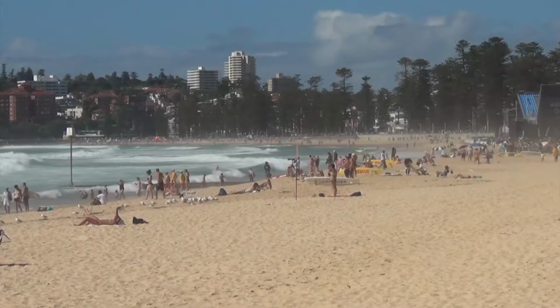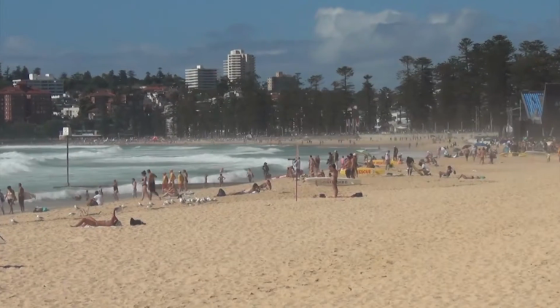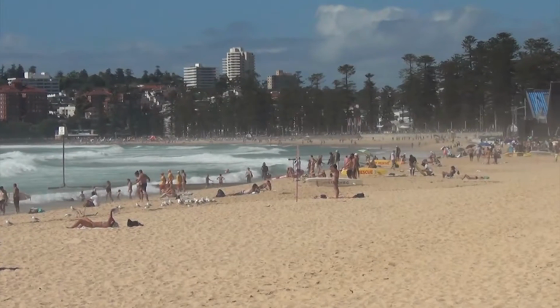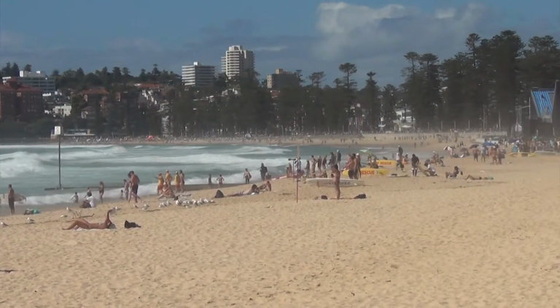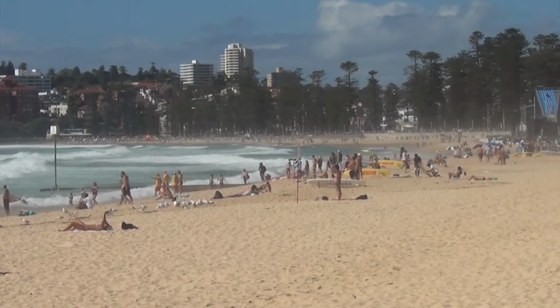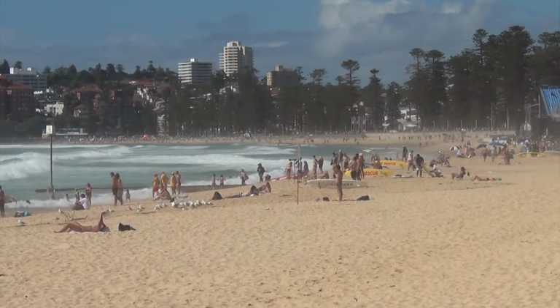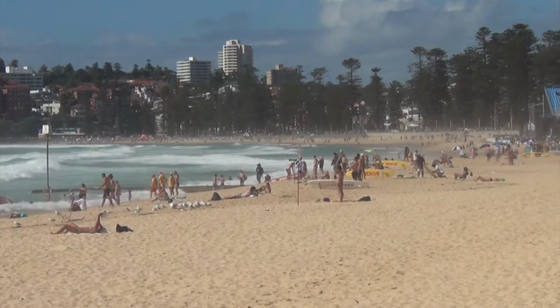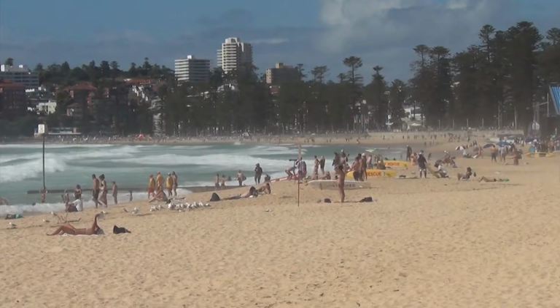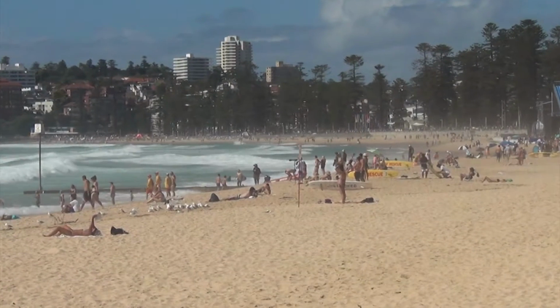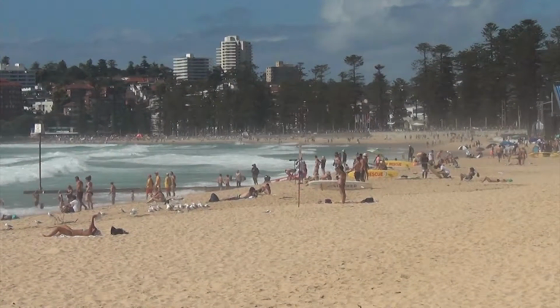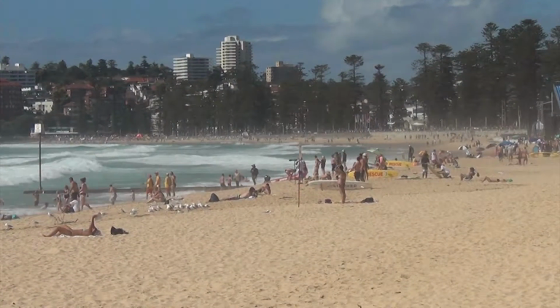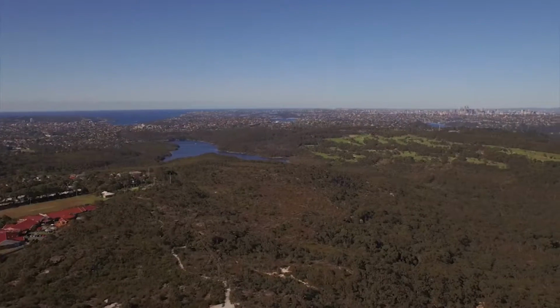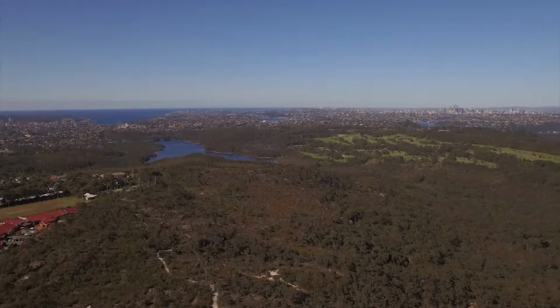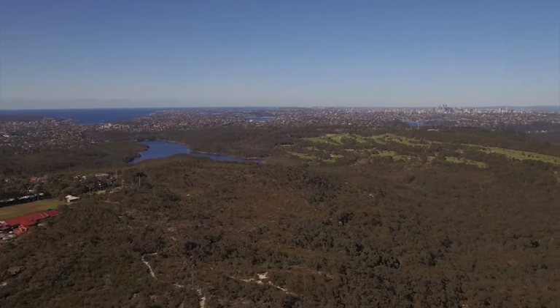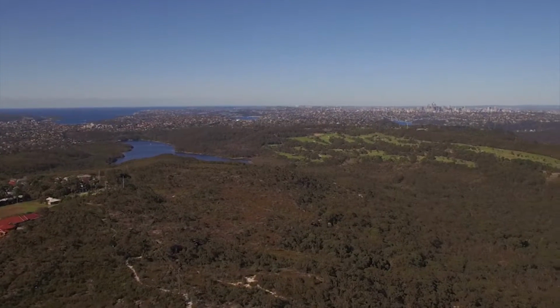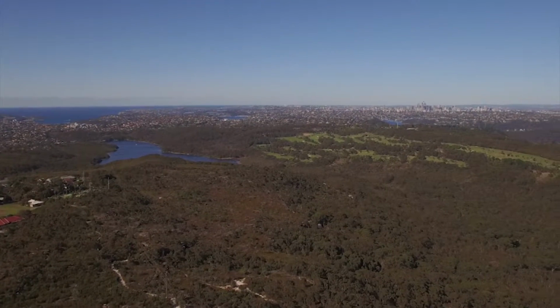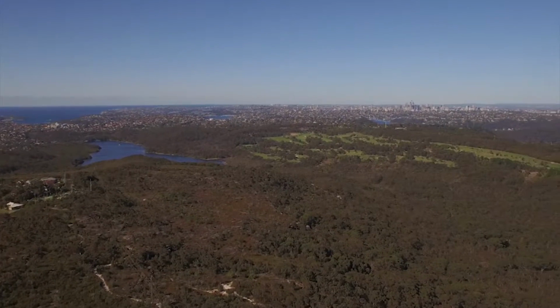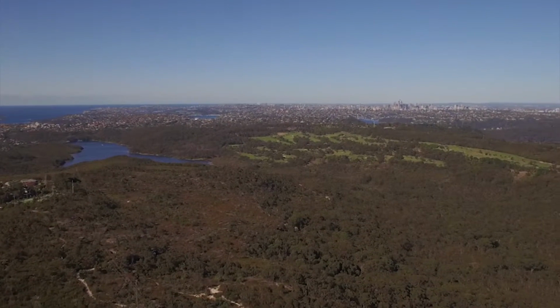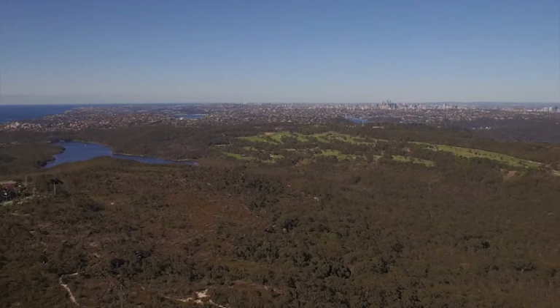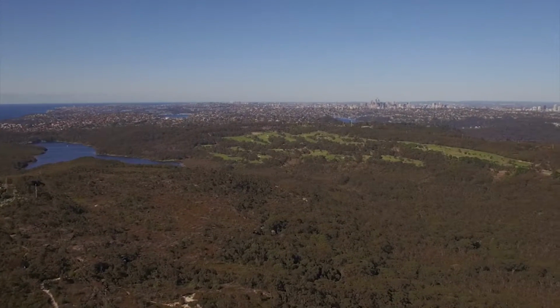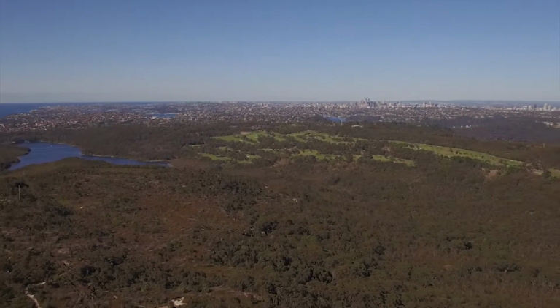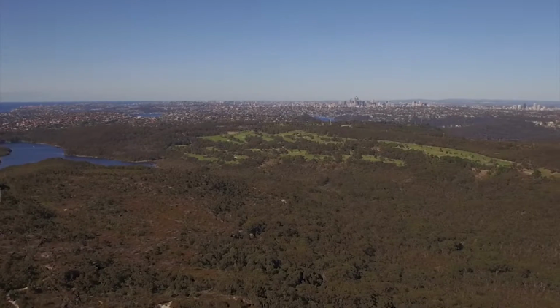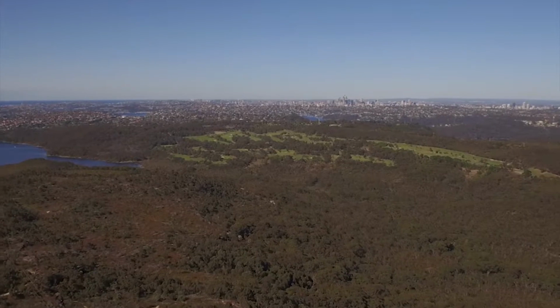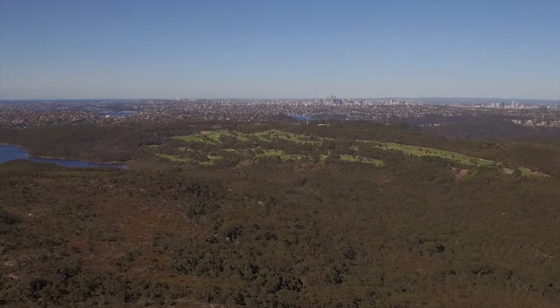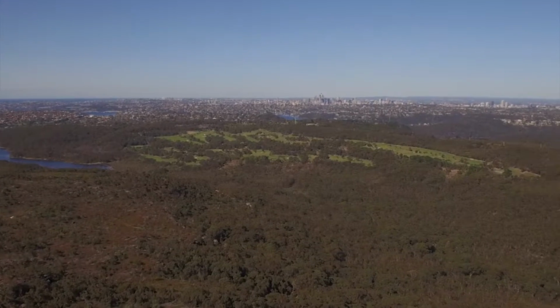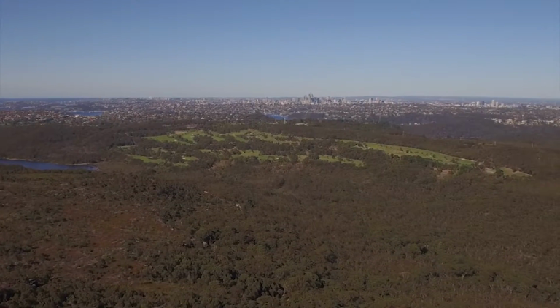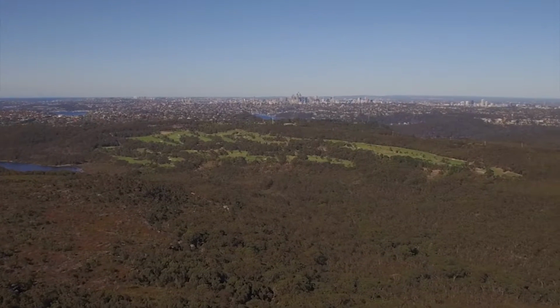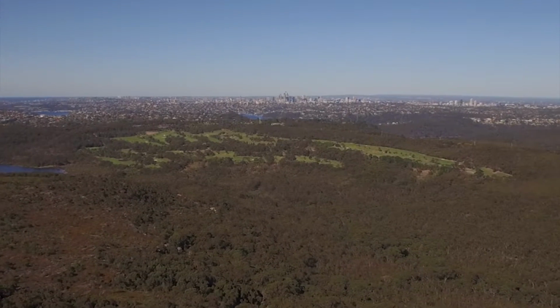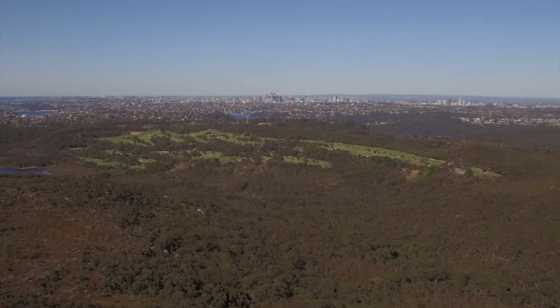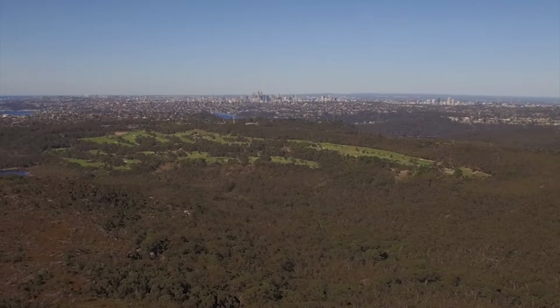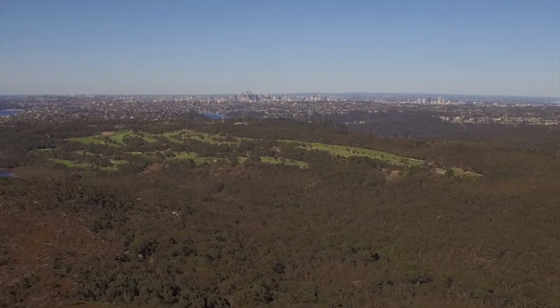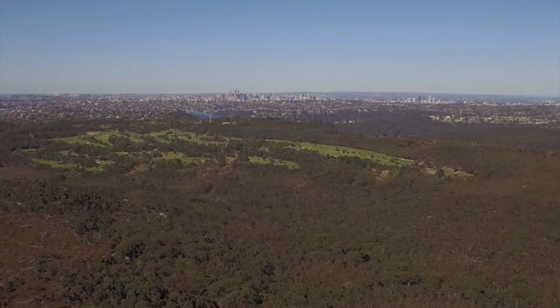We are situated on the beautiful northern beaches of Sydney, with sensational views overlooking Manly Dam Reserve, the Pacific Ocean and the city skyline.